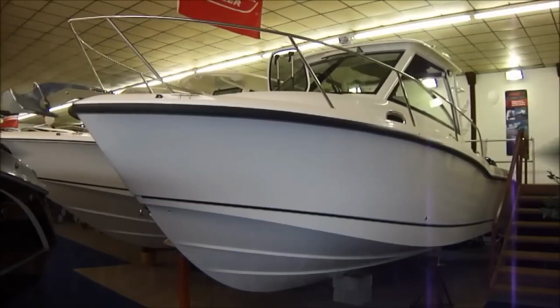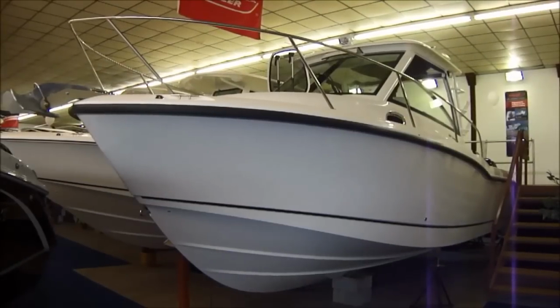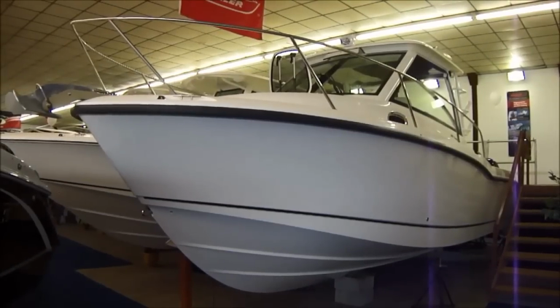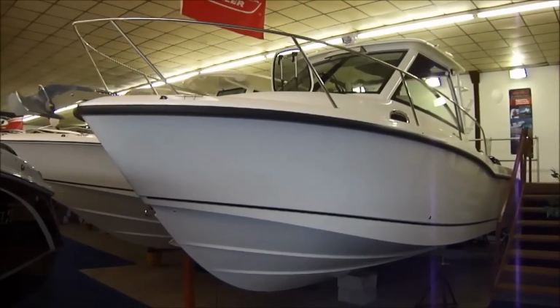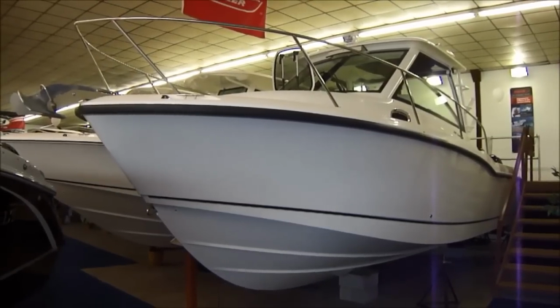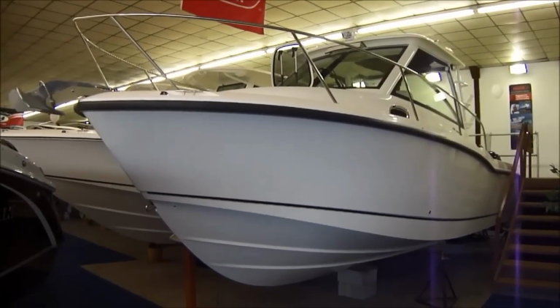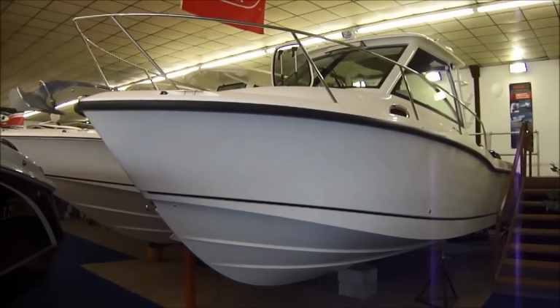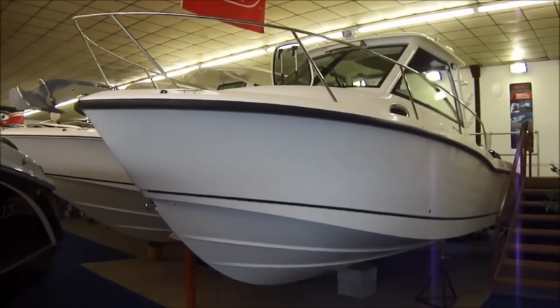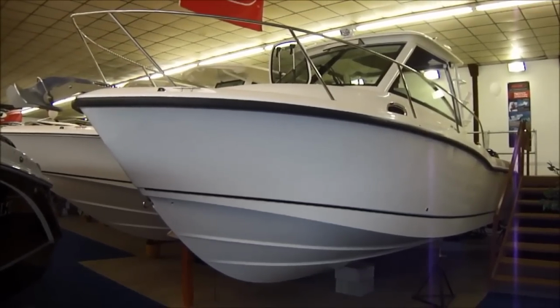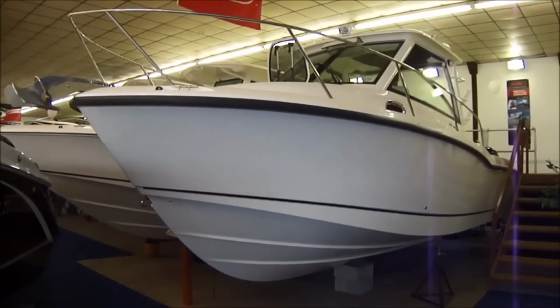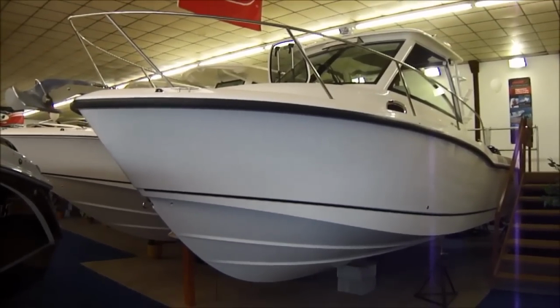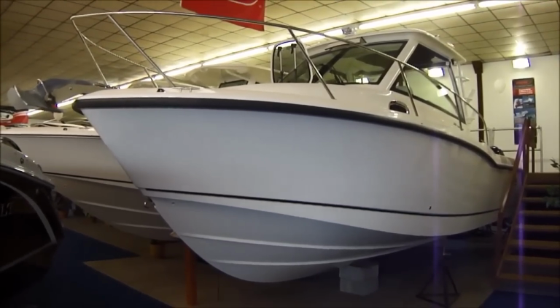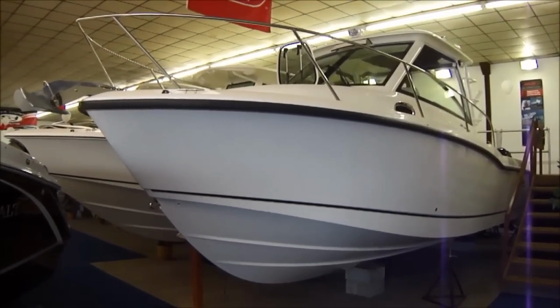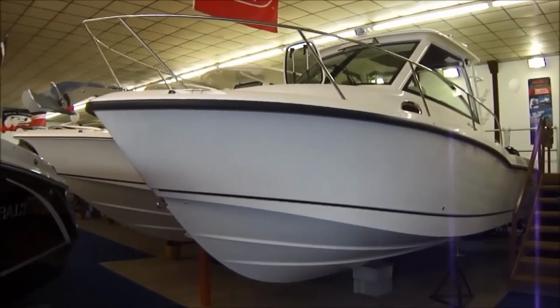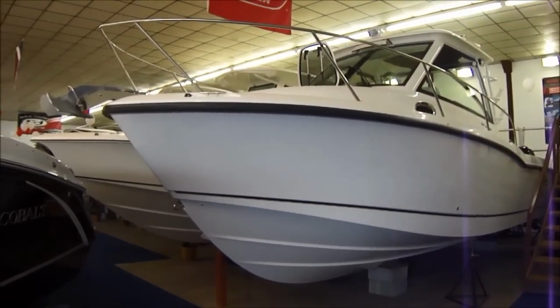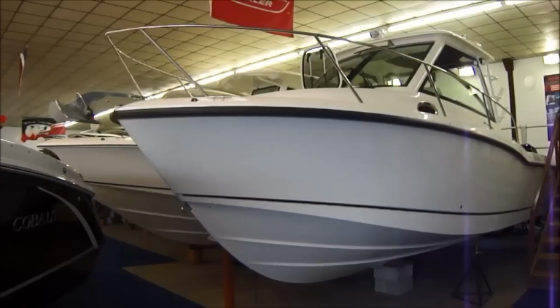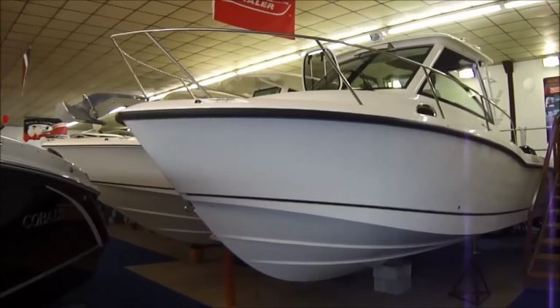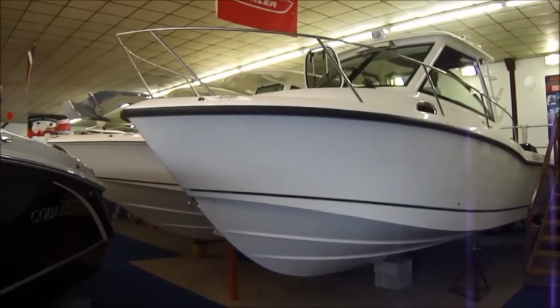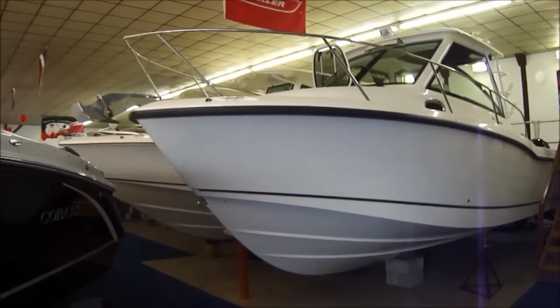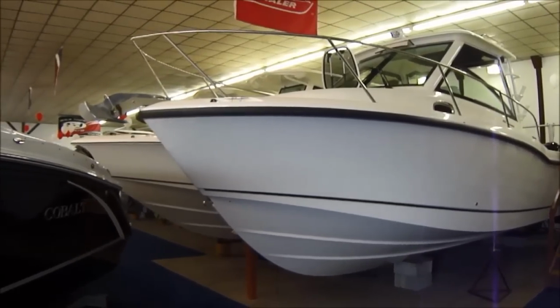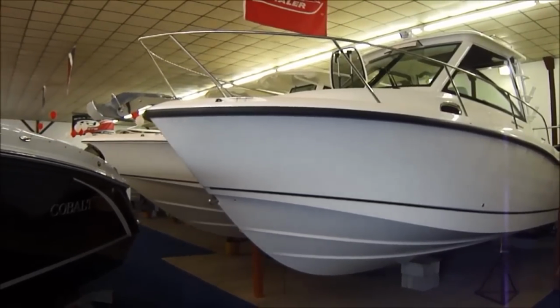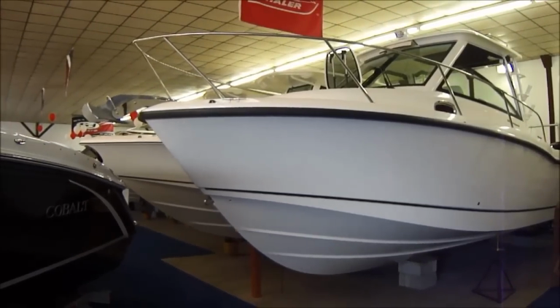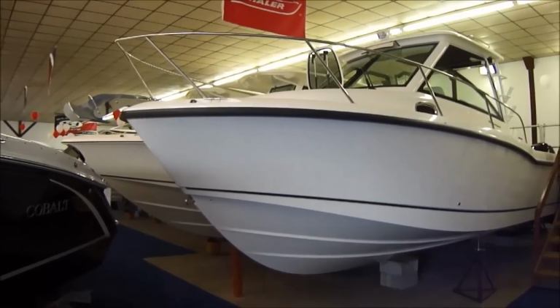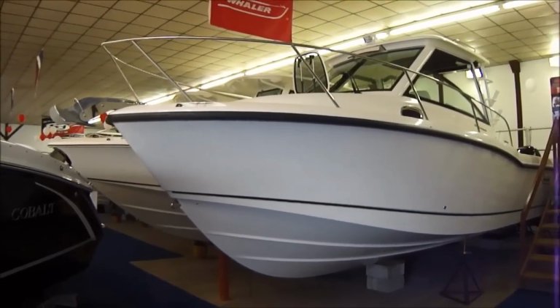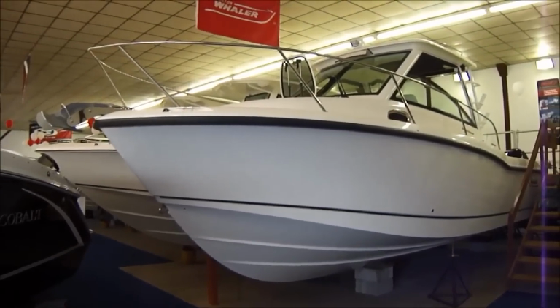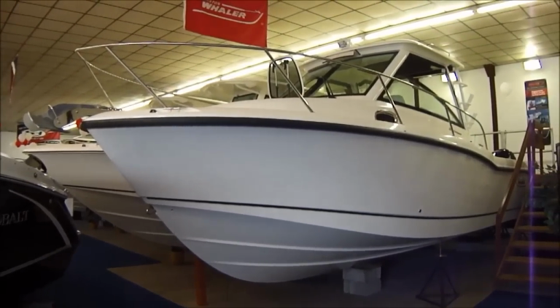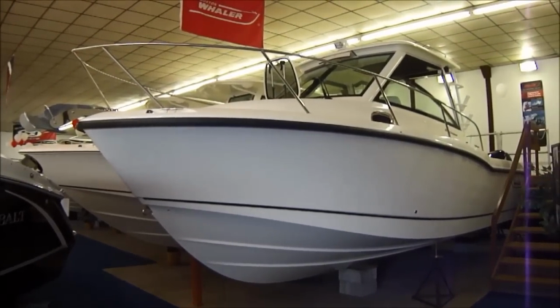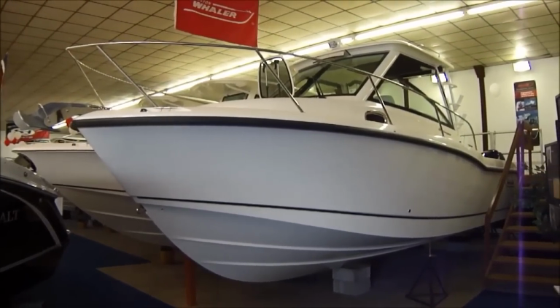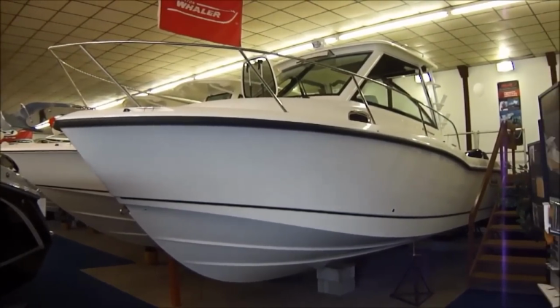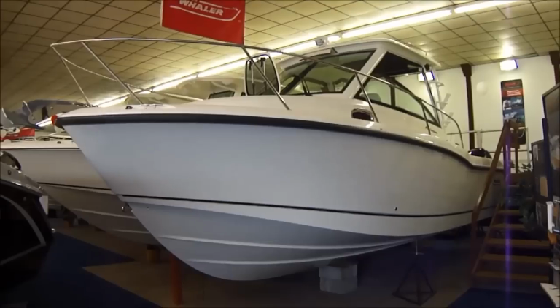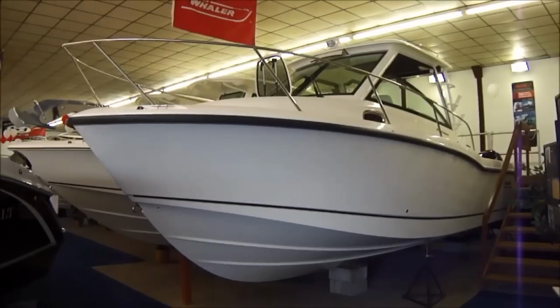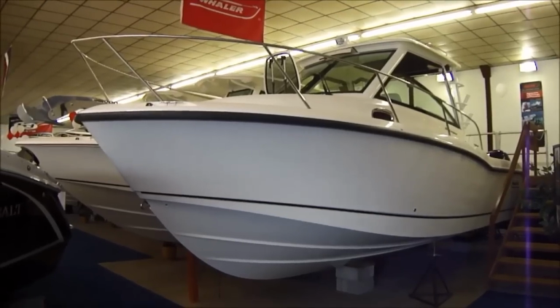Hi folks, Jason Clemons here from Clemons Boats in Sandusky, Ohio. Today we're taking a look at our 2015 Boston Whaler 285 Conquest — another one of Boston Whaler's incredible boats.